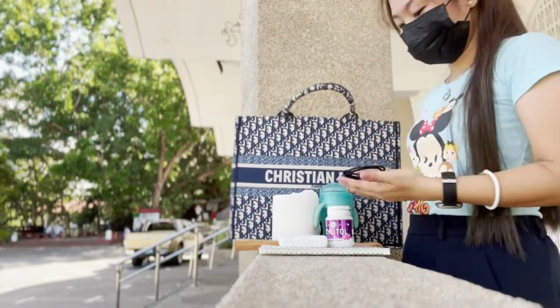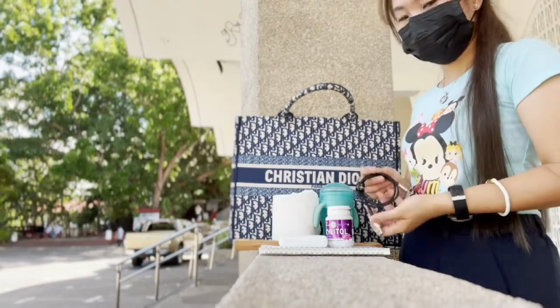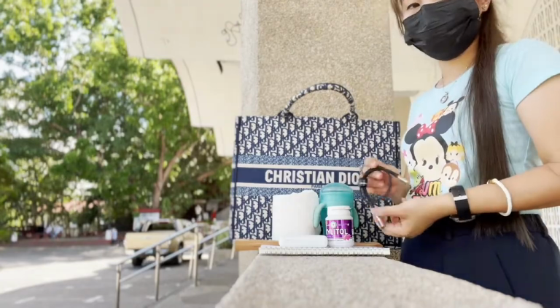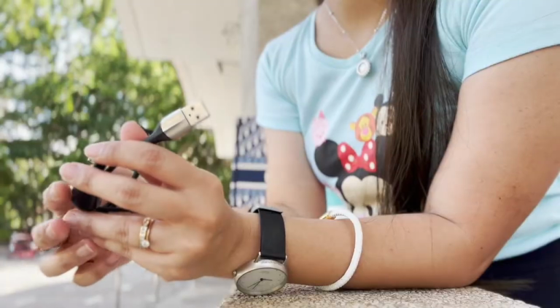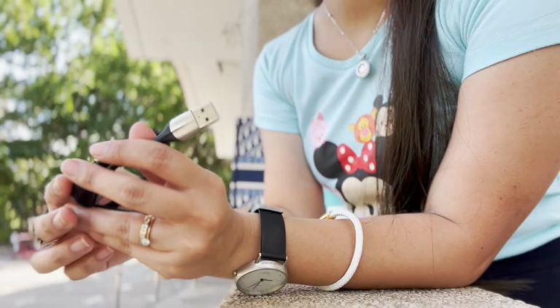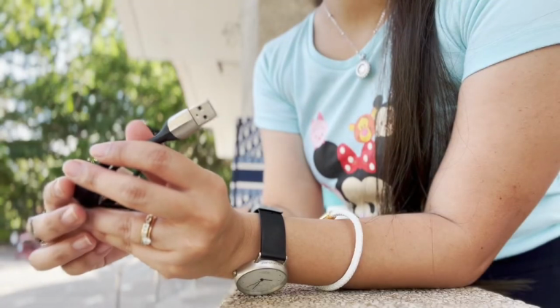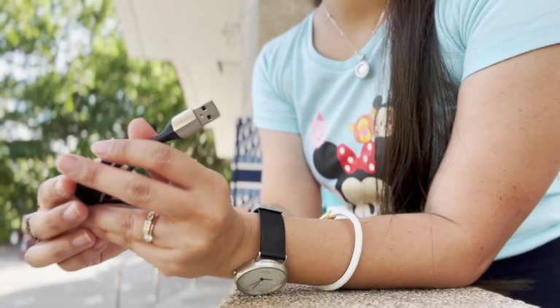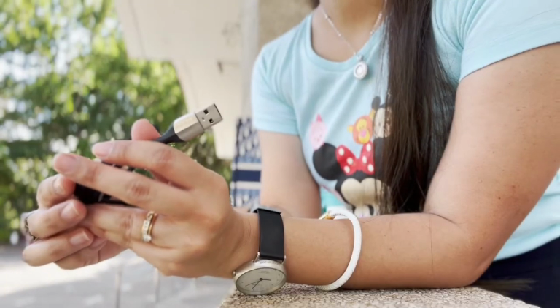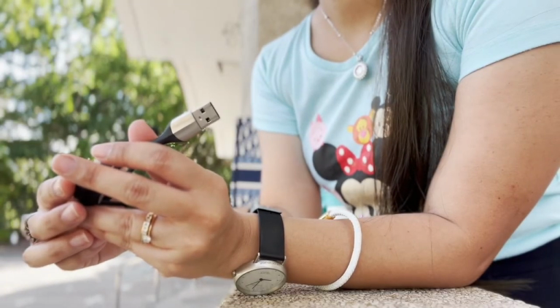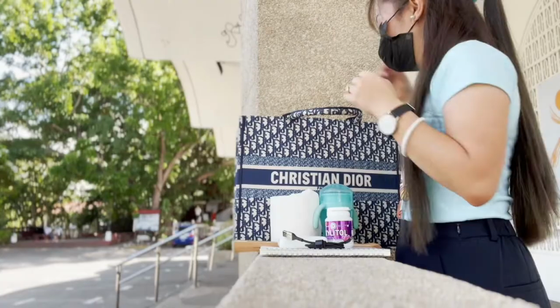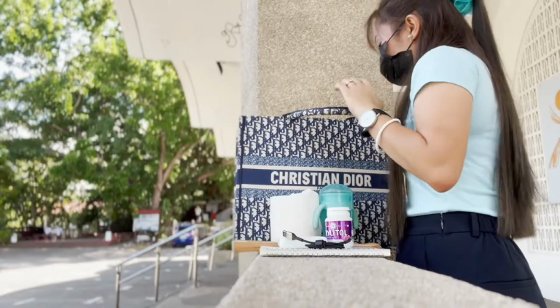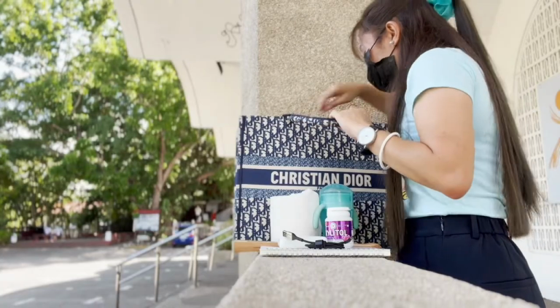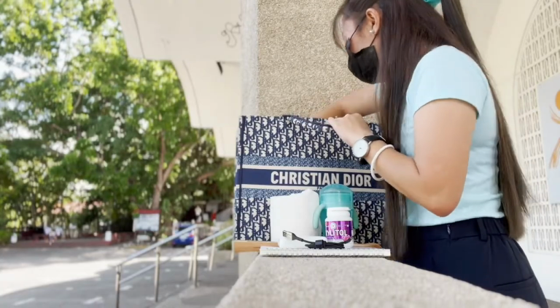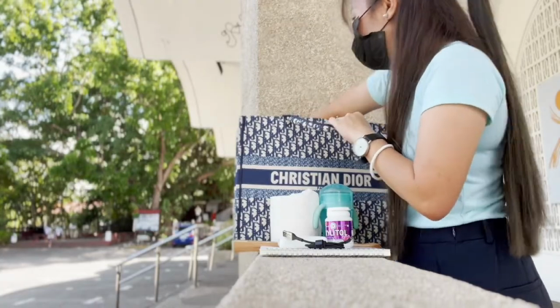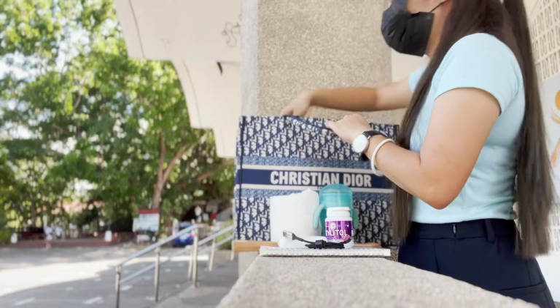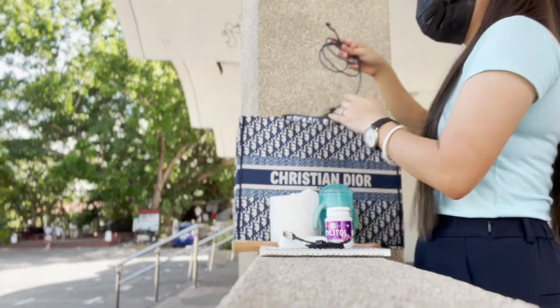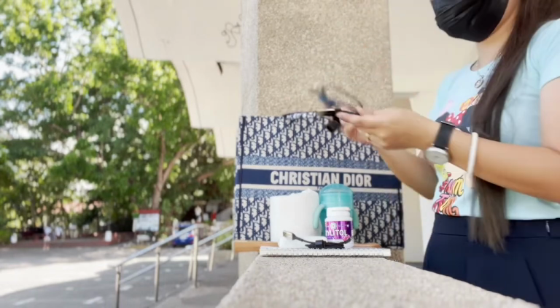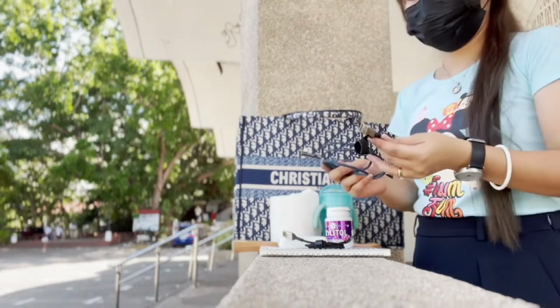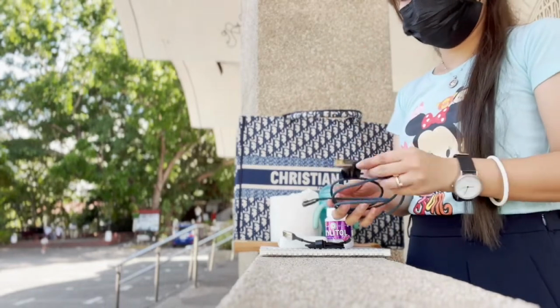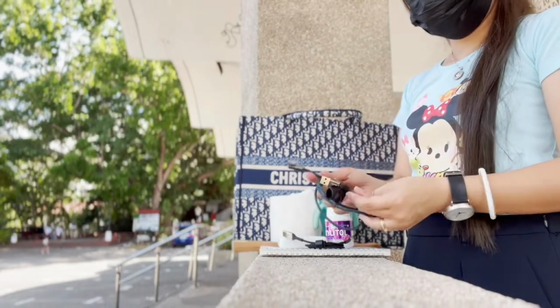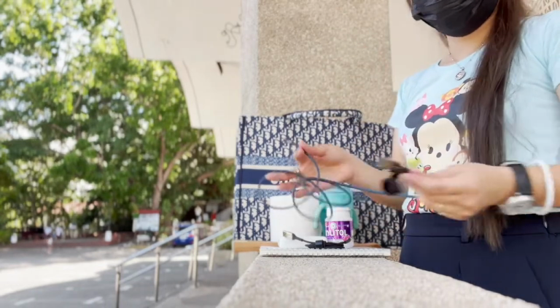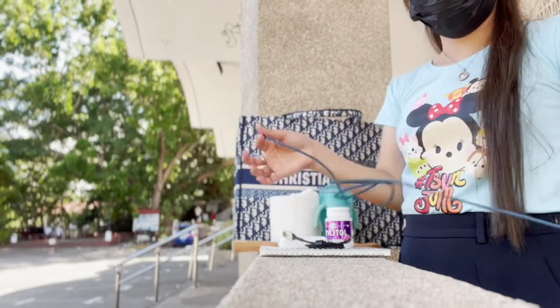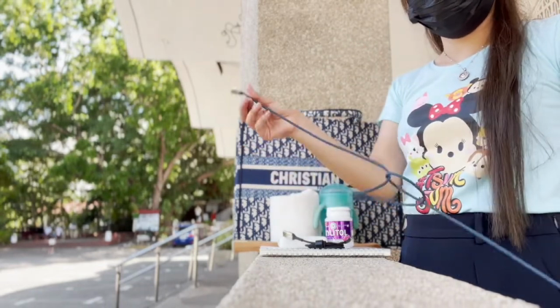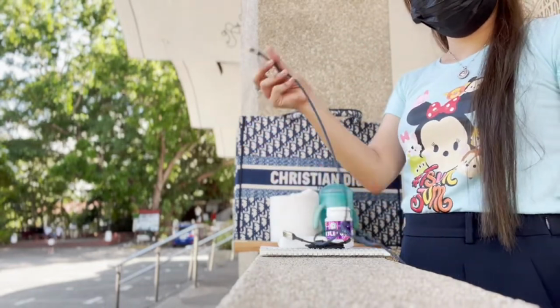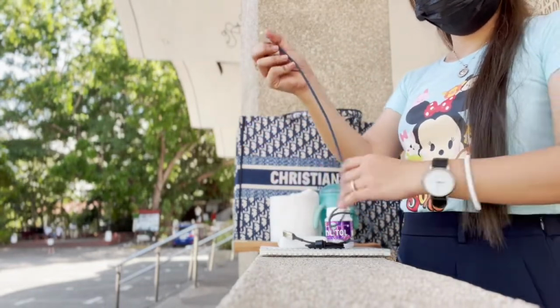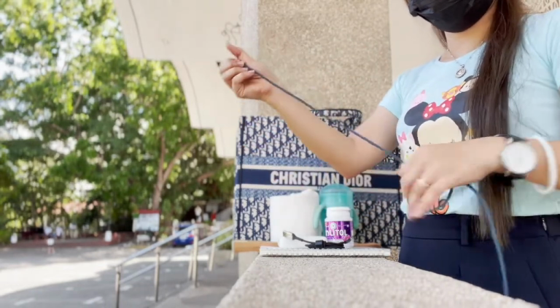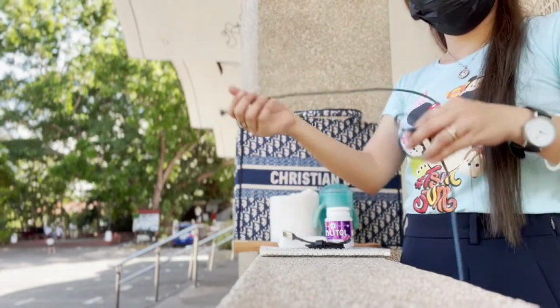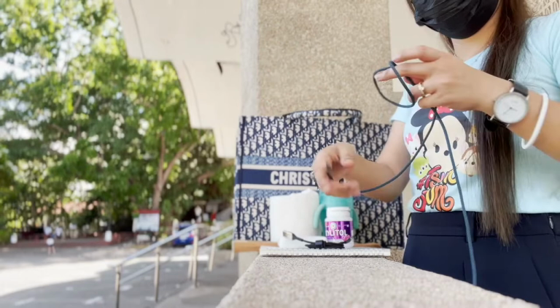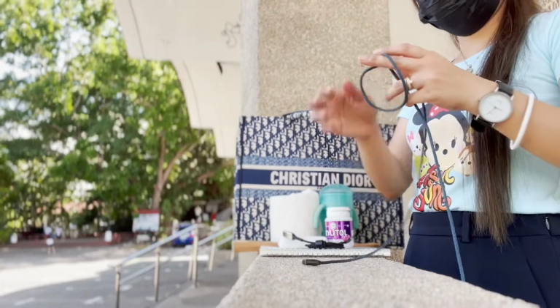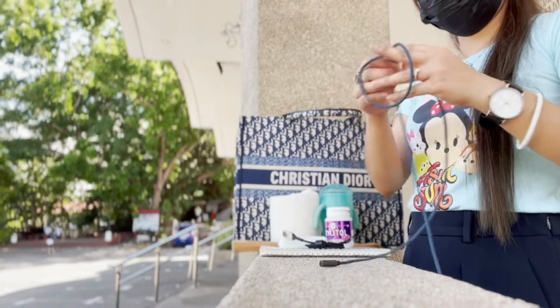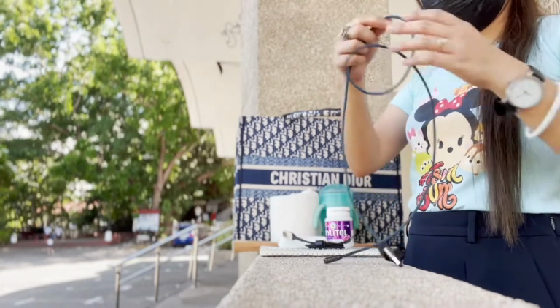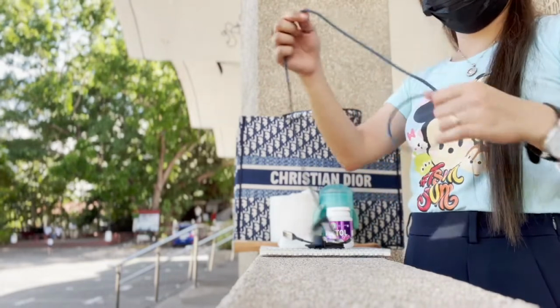I have a short charging cable — a data cable for my phone from Basius. I highly recommend this brand; it is very durable.